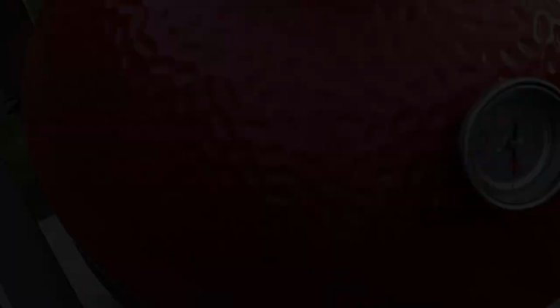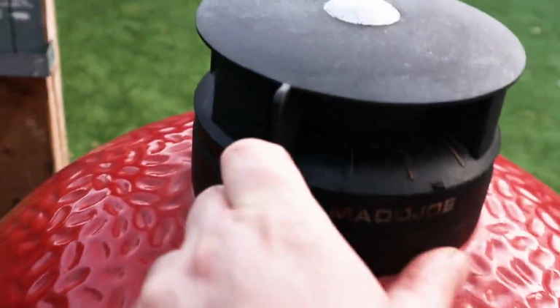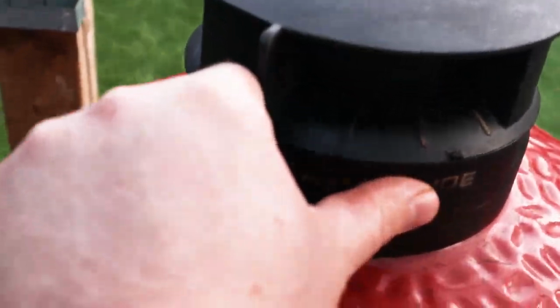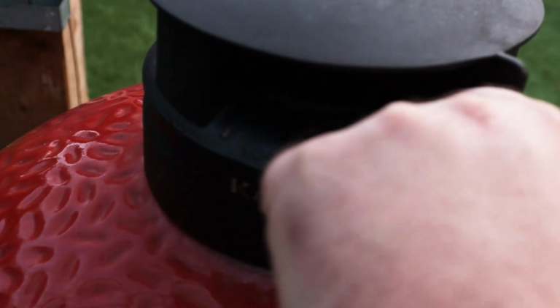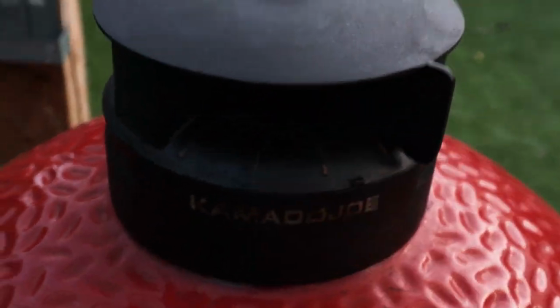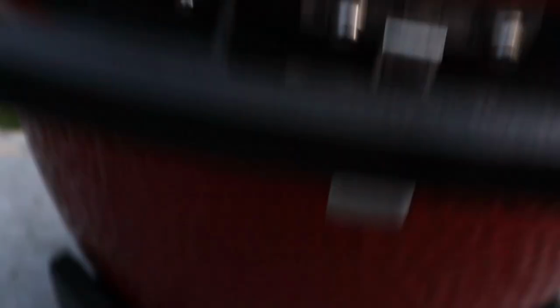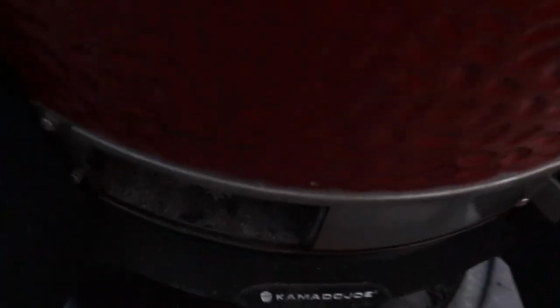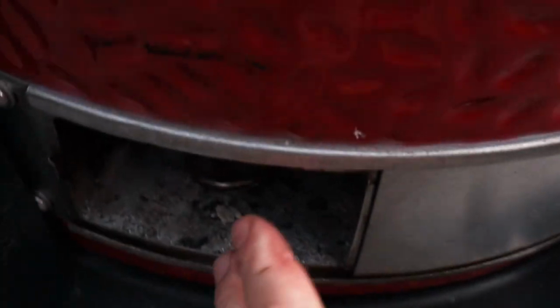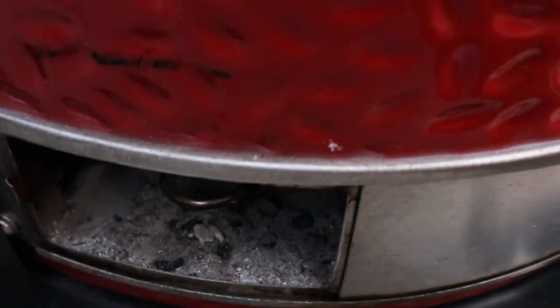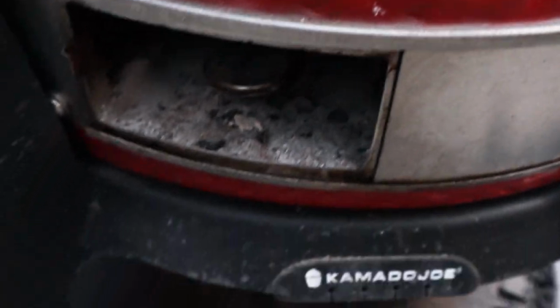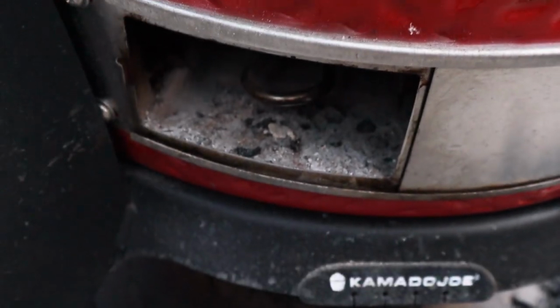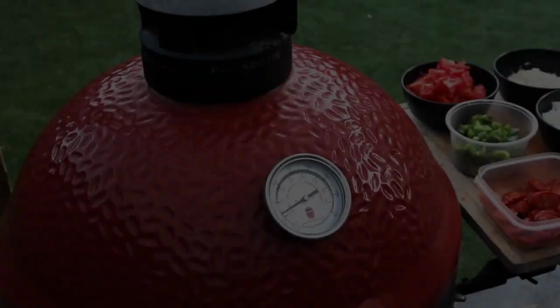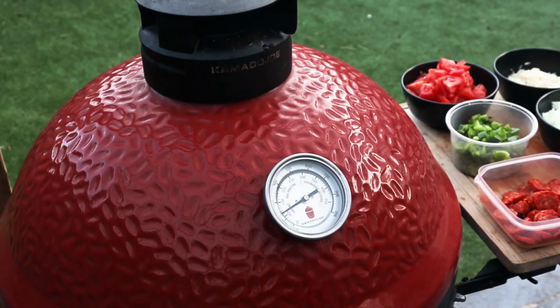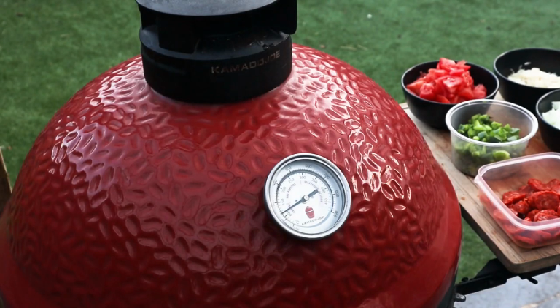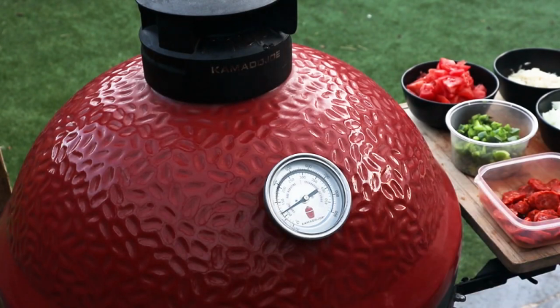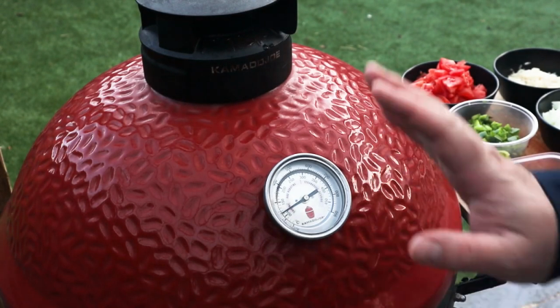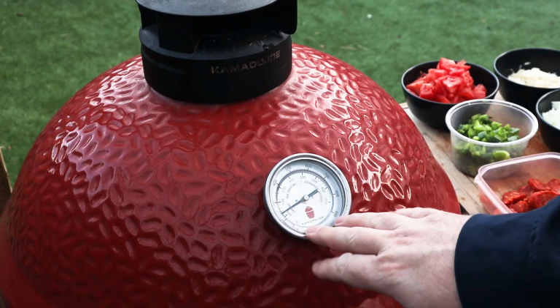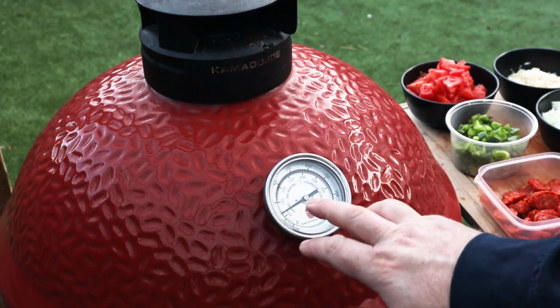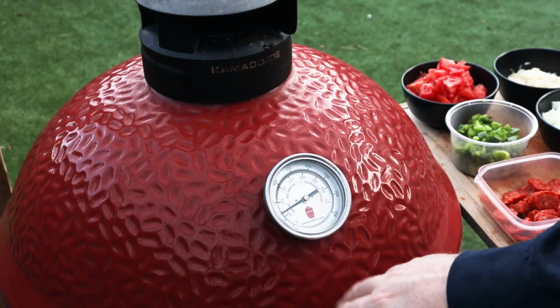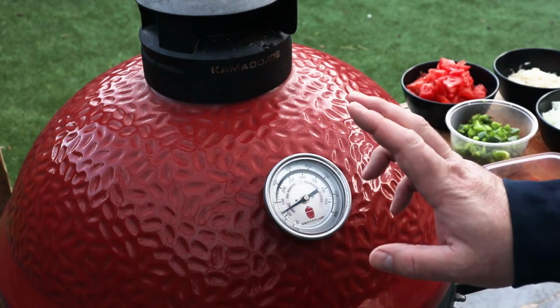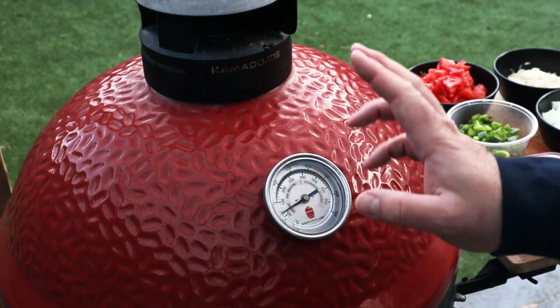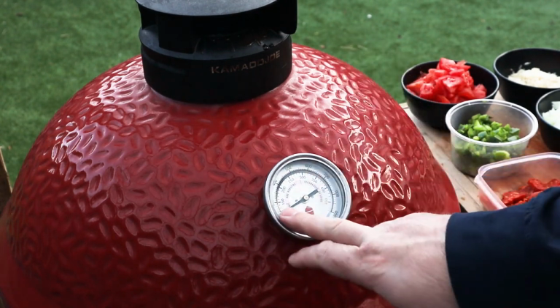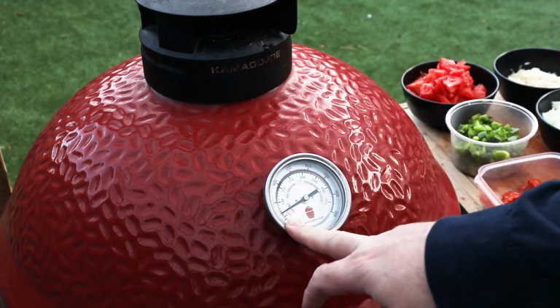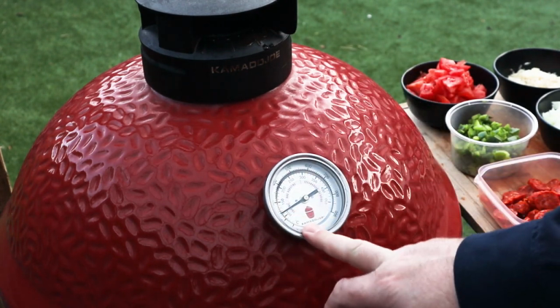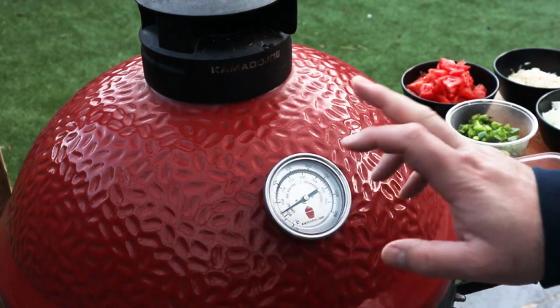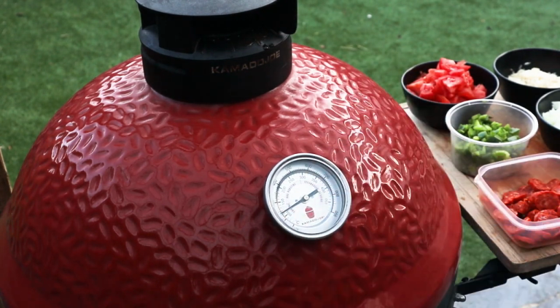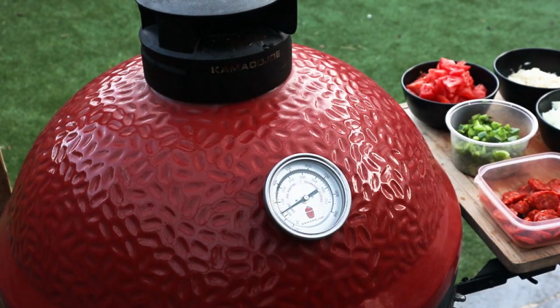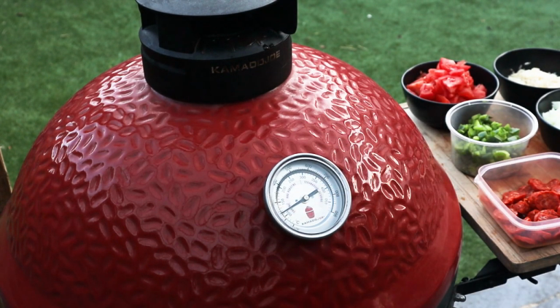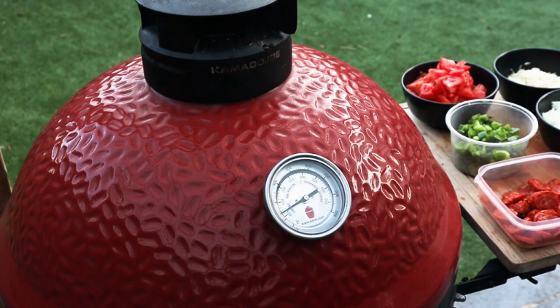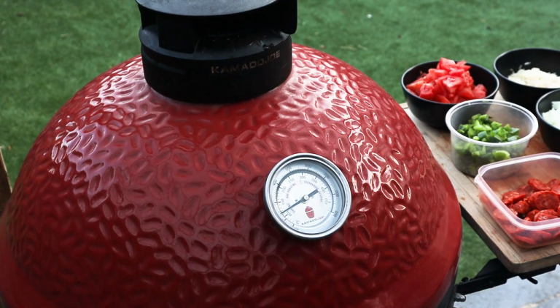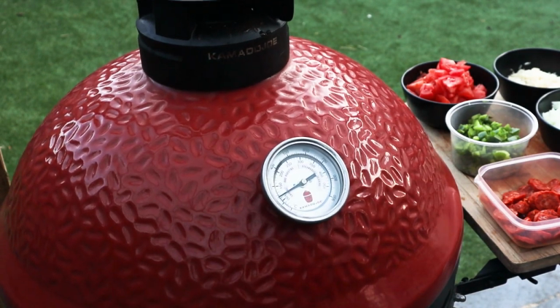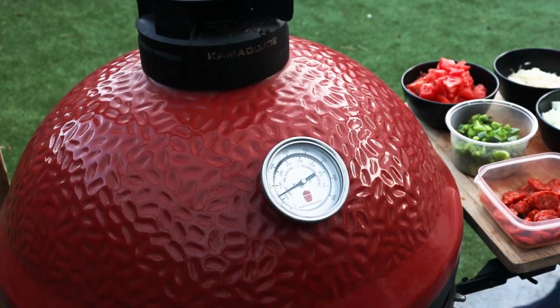Top vent we're just going to open and the bottom vent we've got to open. So it's been about 10 minutes. We're coming up to temperature nicely. We're at about 240 Fahrenheit, 110 to 115 Celsius.